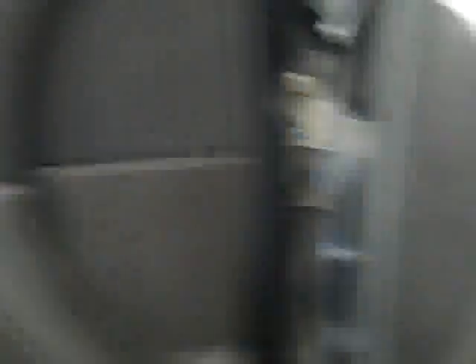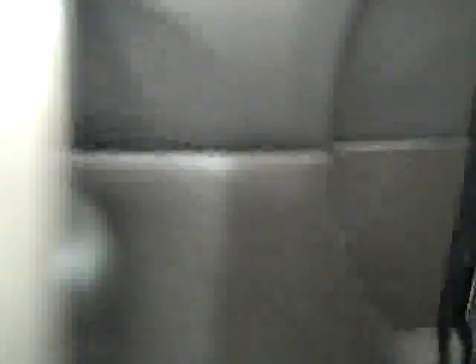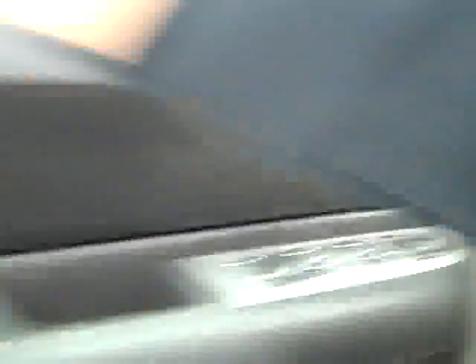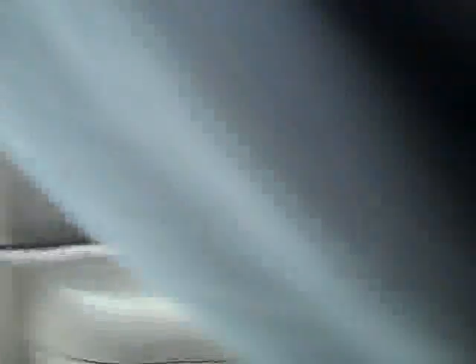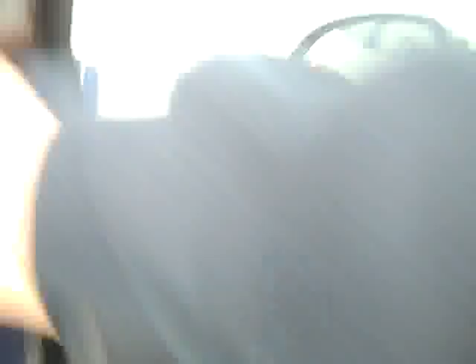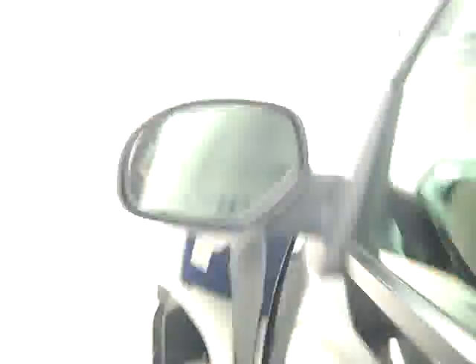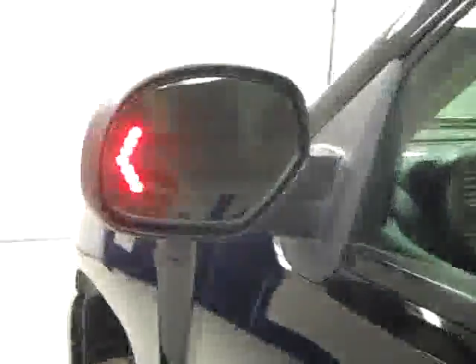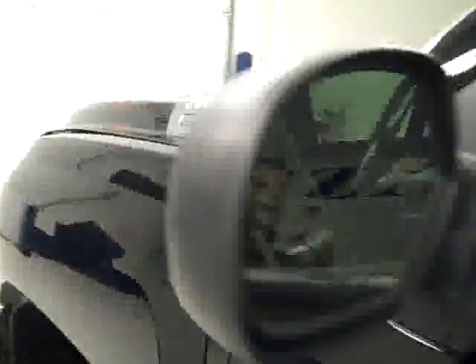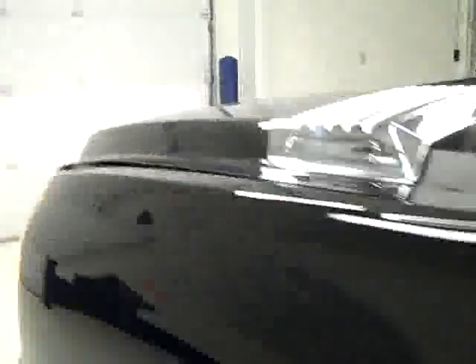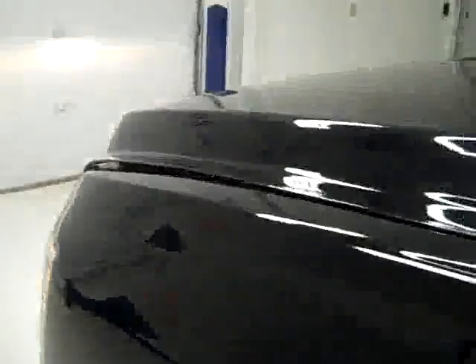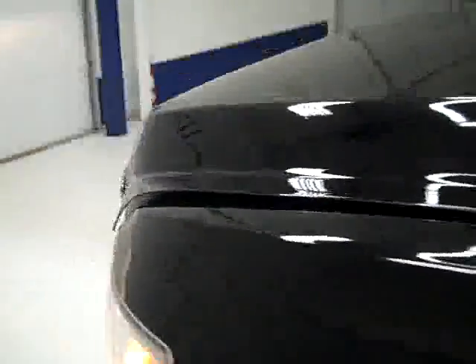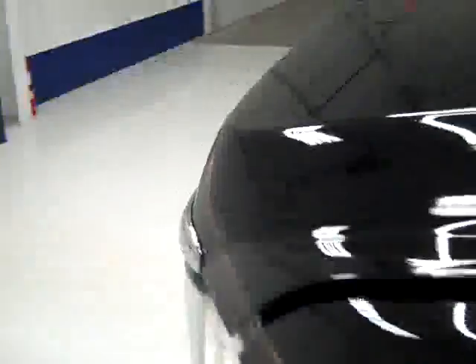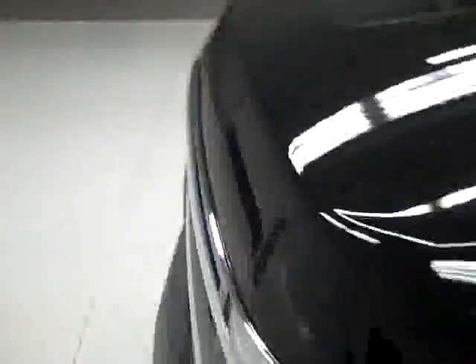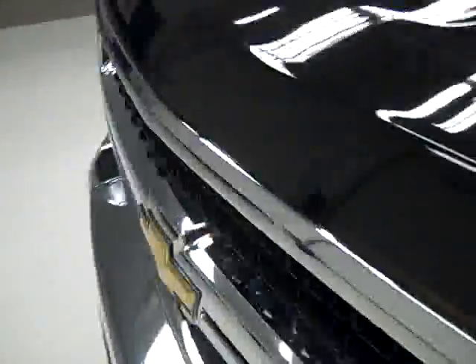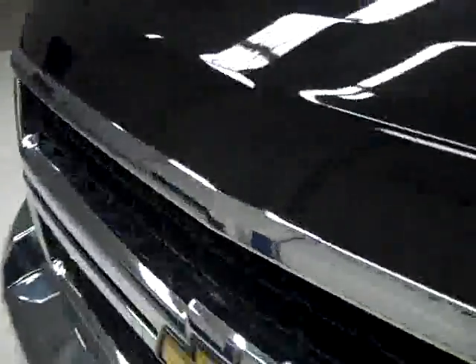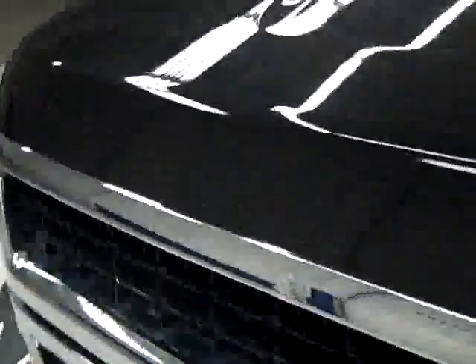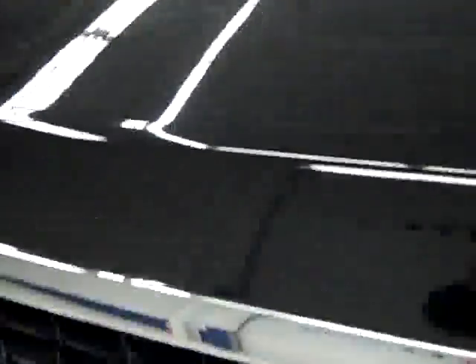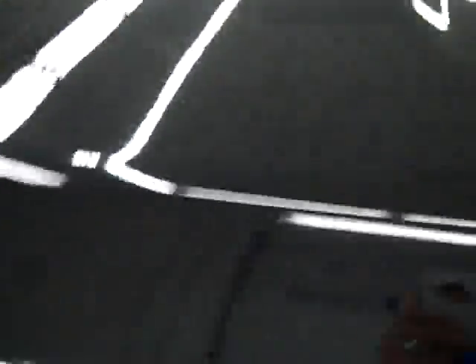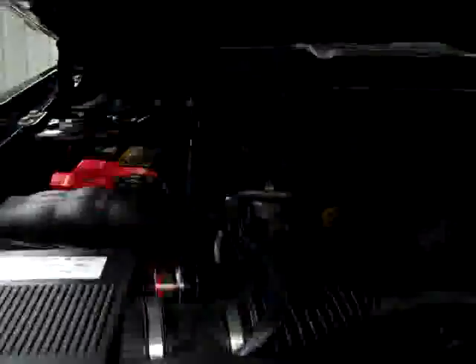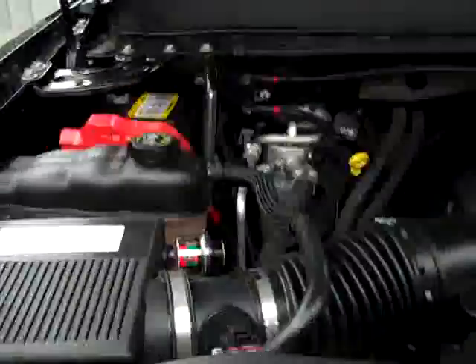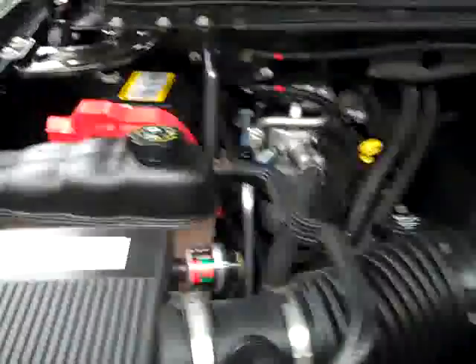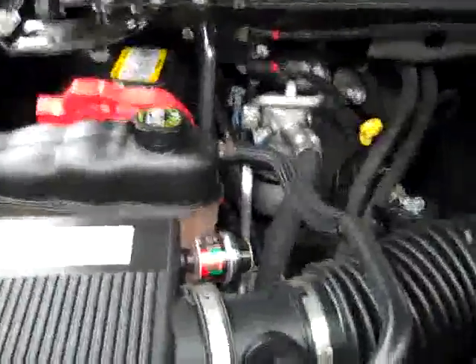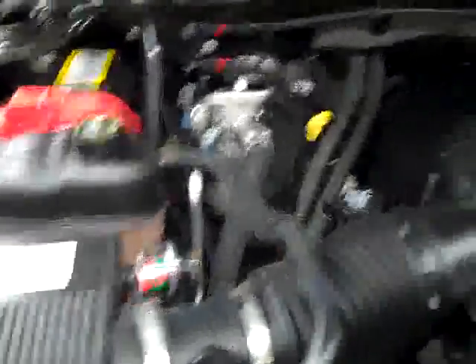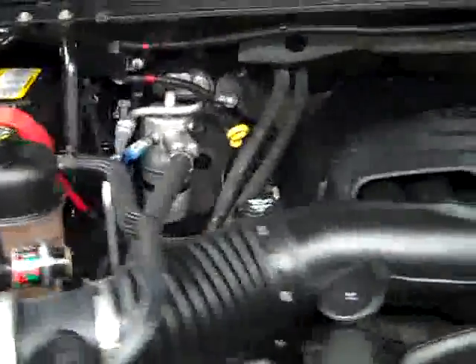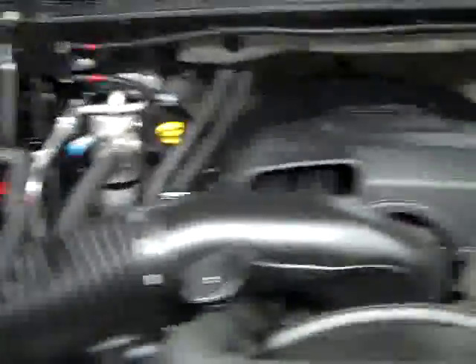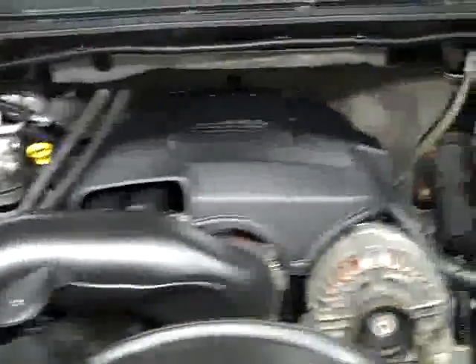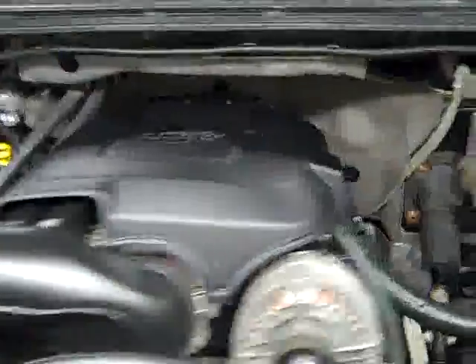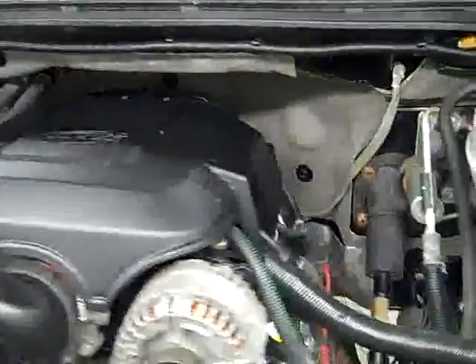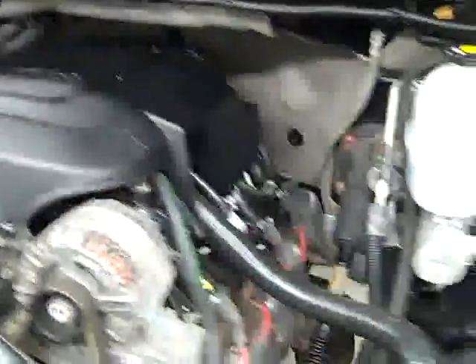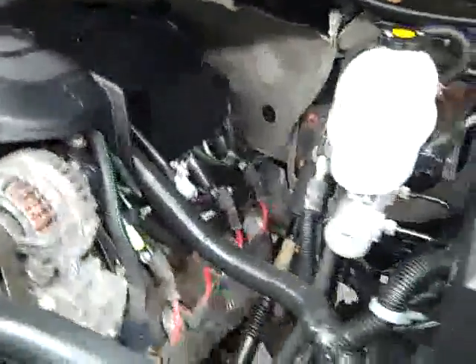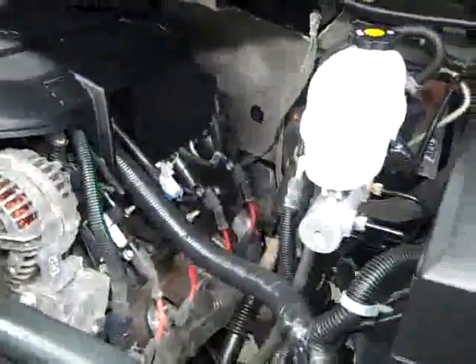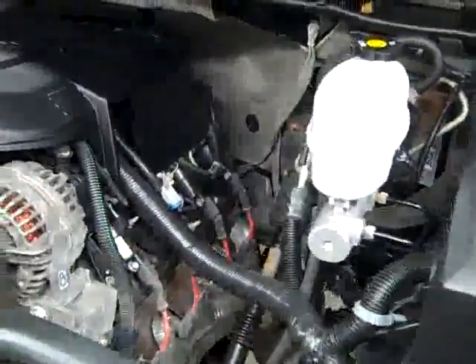Review mirrors are signal mirrors. Under the hood it's a nice clean engine bay and it's running very smoothly.